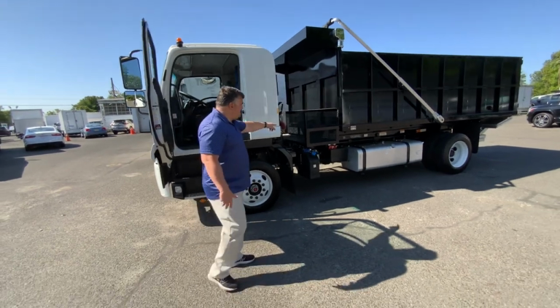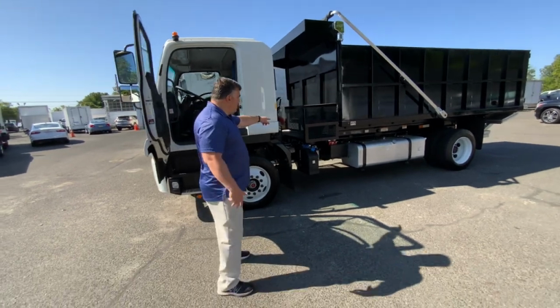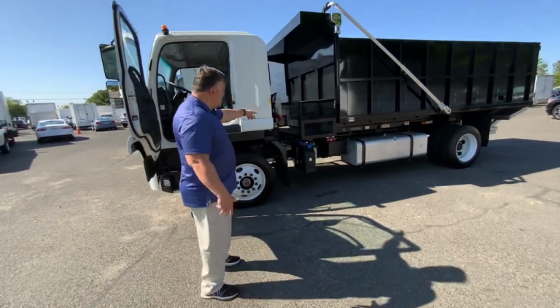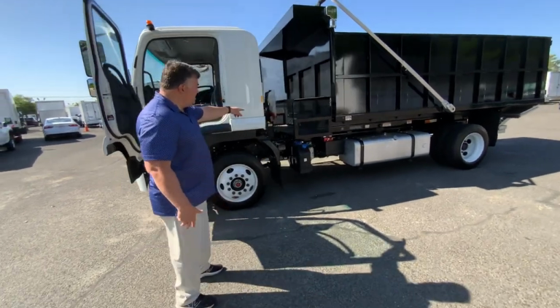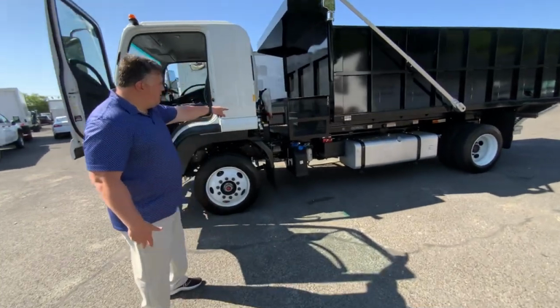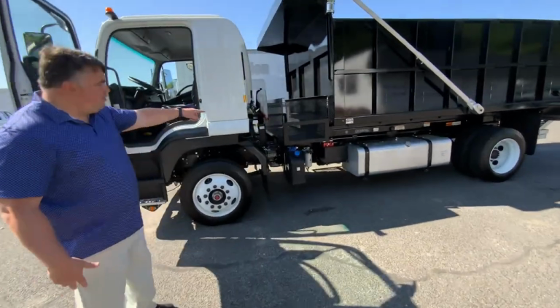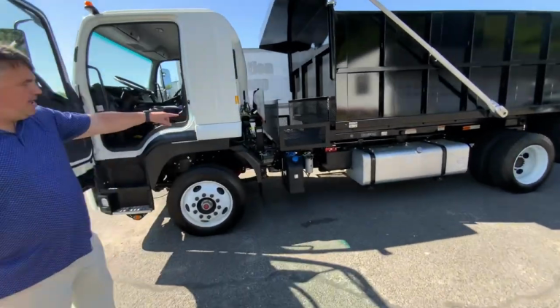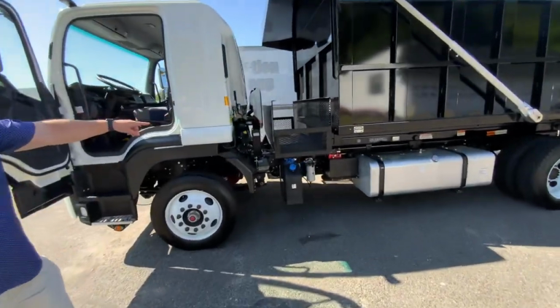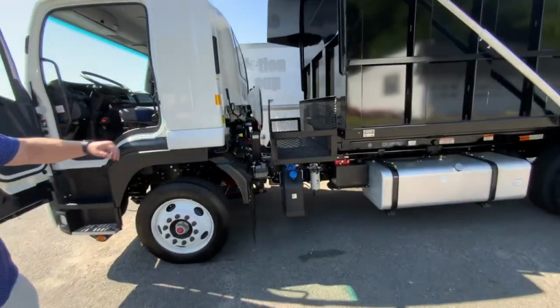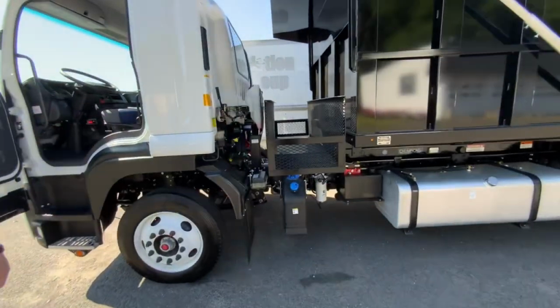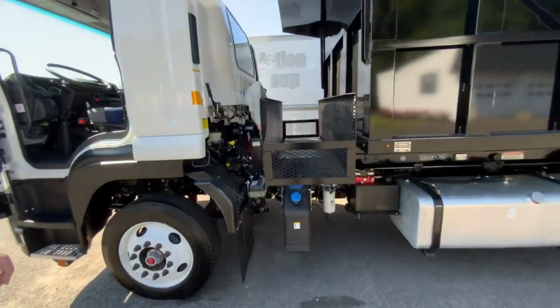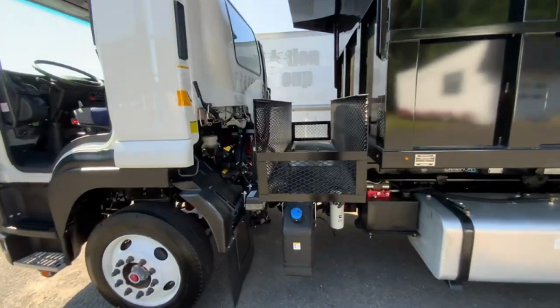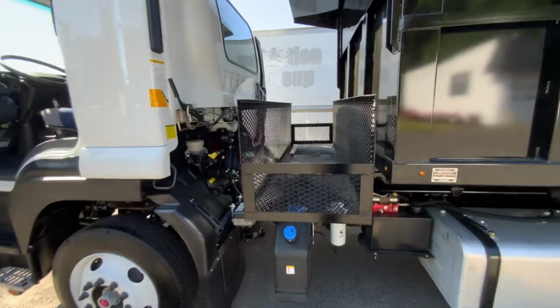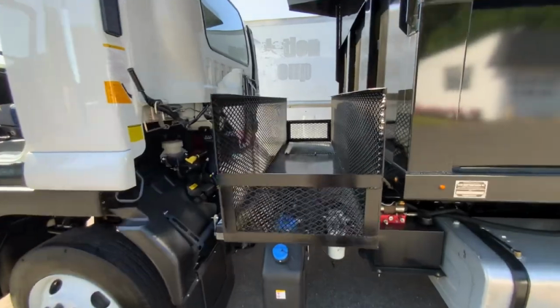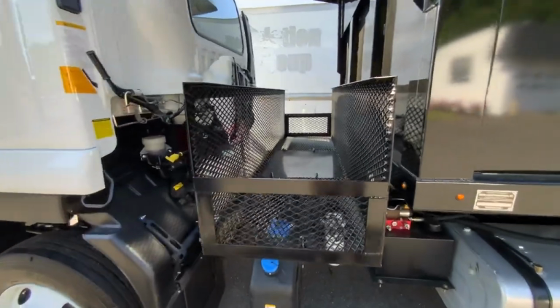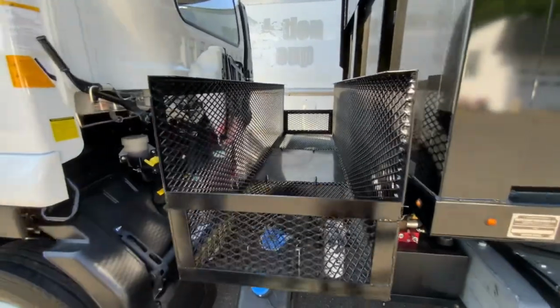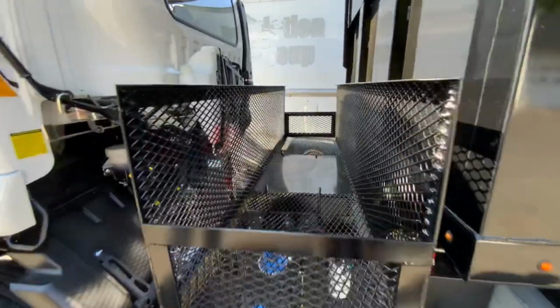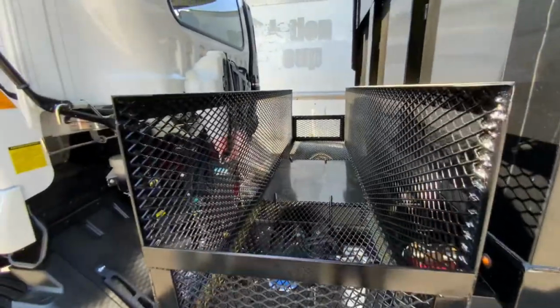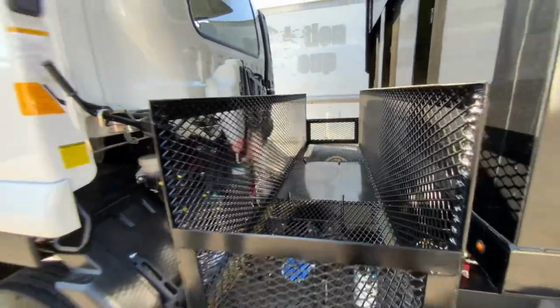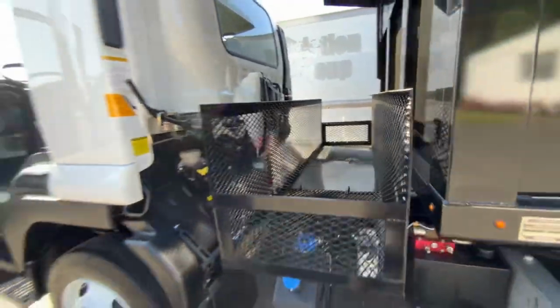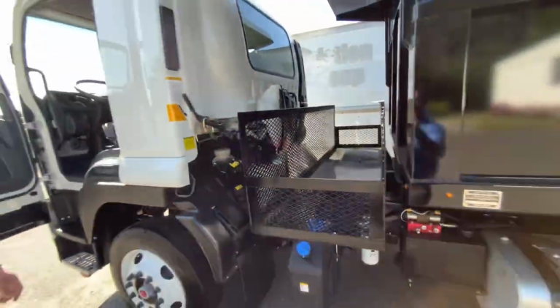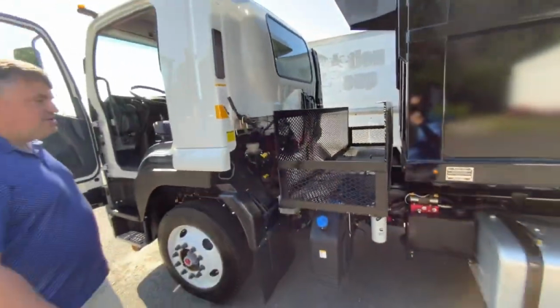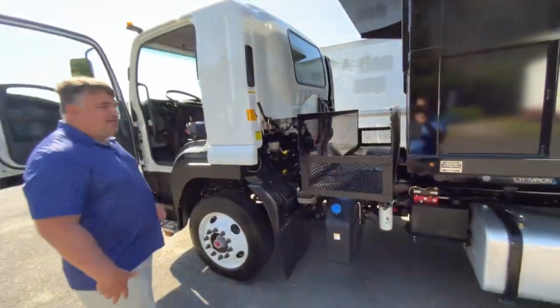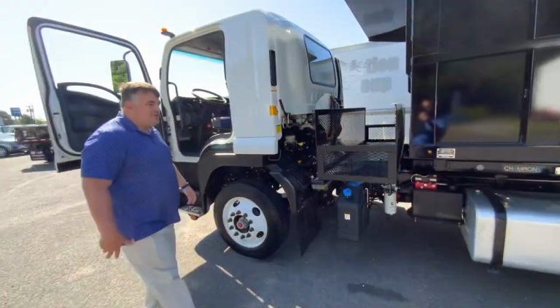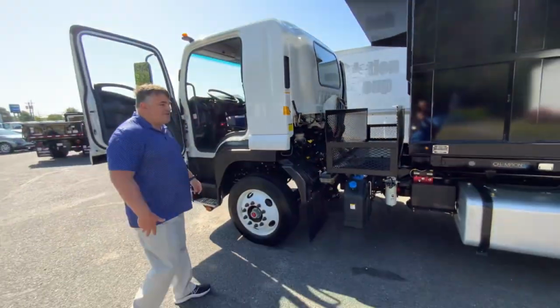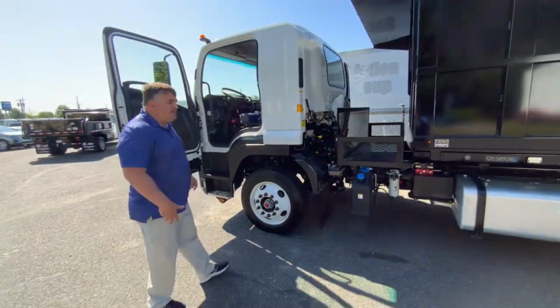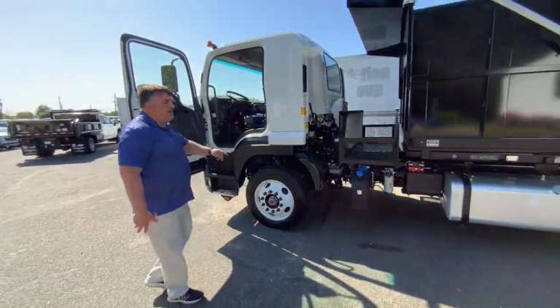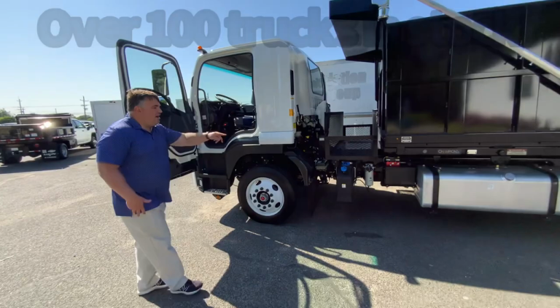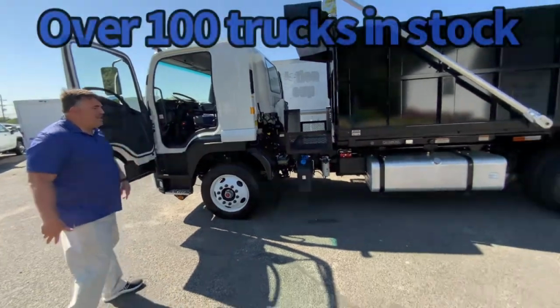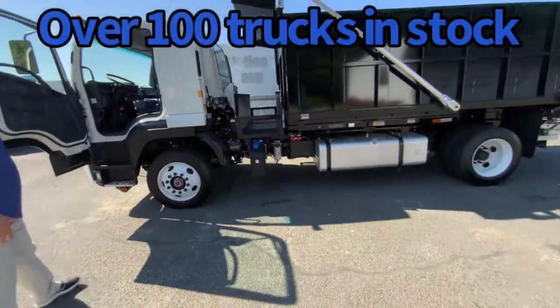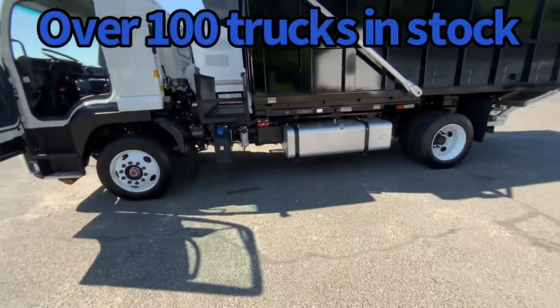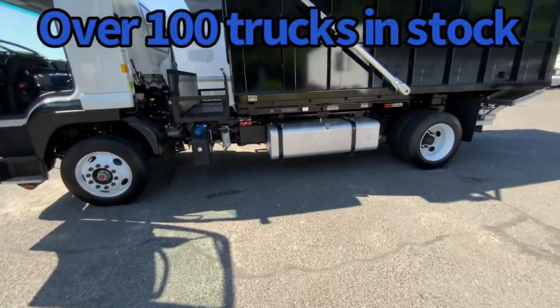It has a basket here before the dump body — keep your tools, rakes, shovels, and whatever you need for the job site. It's also got a 100-gallon fuel tank.